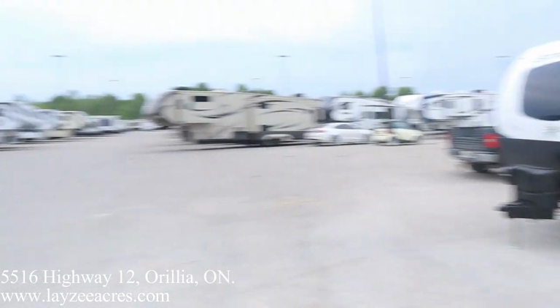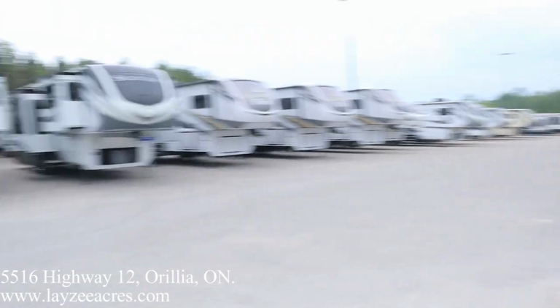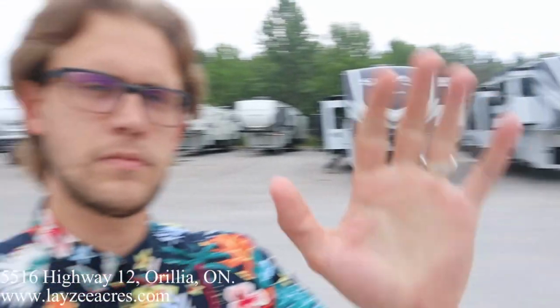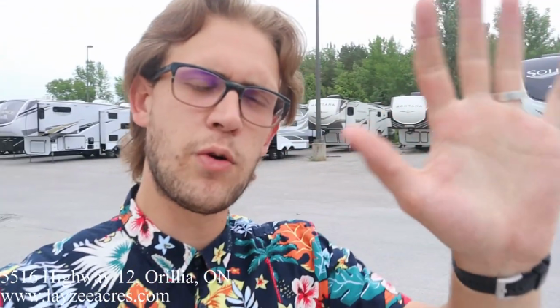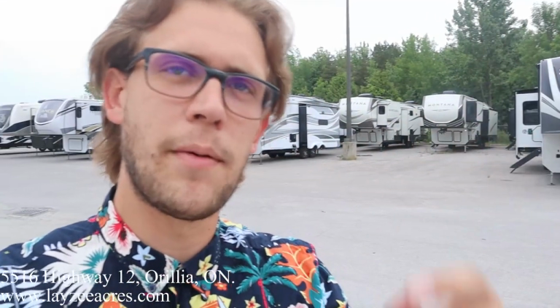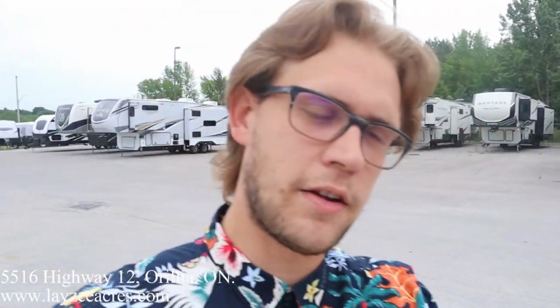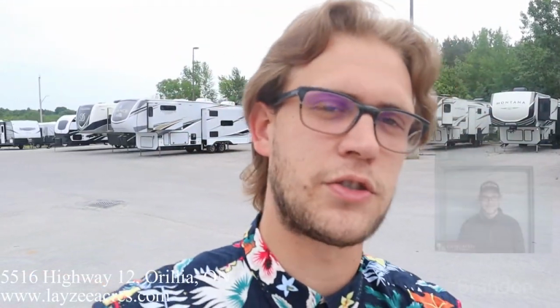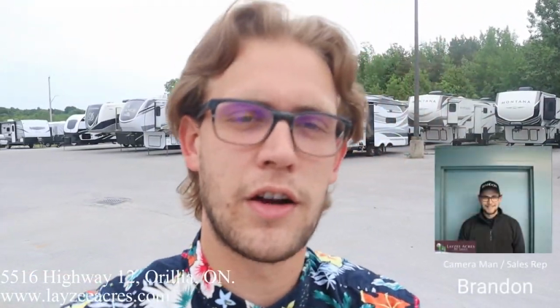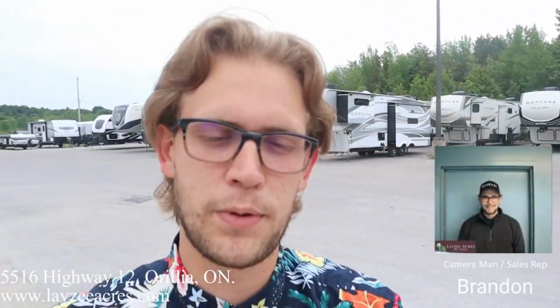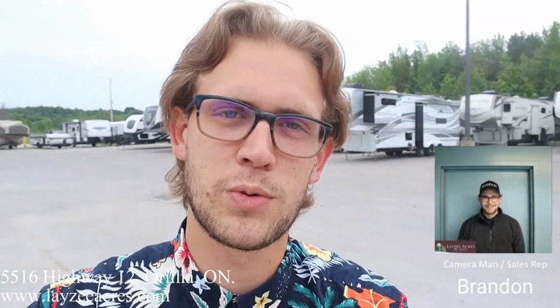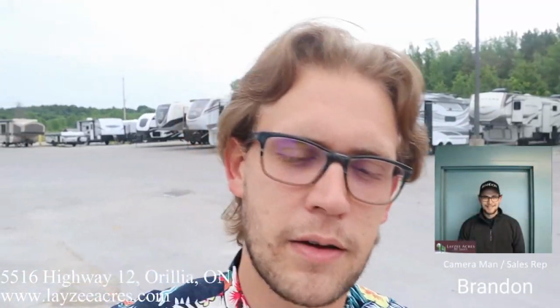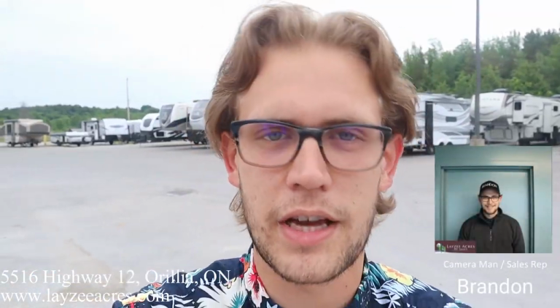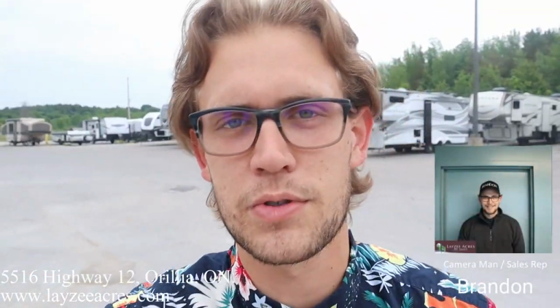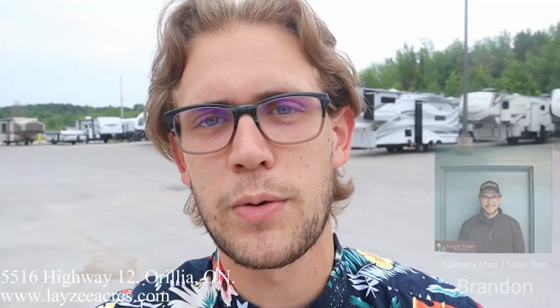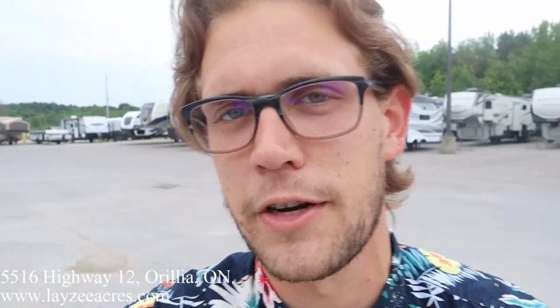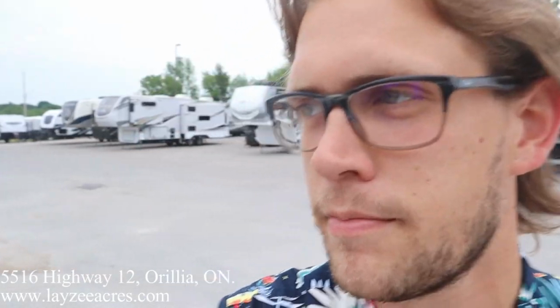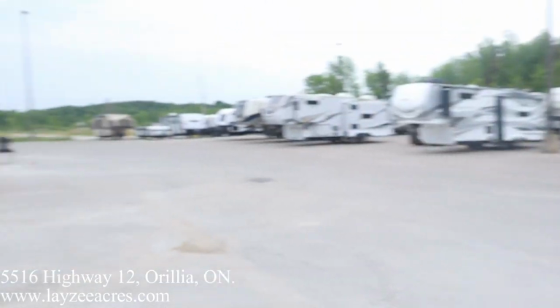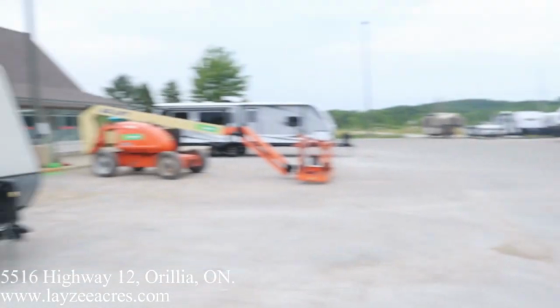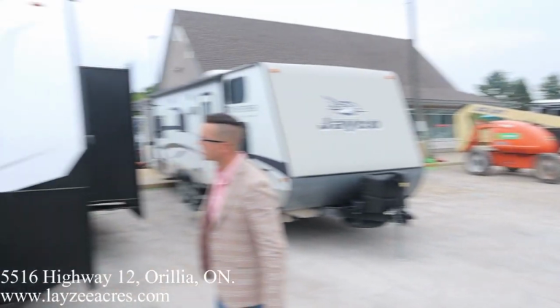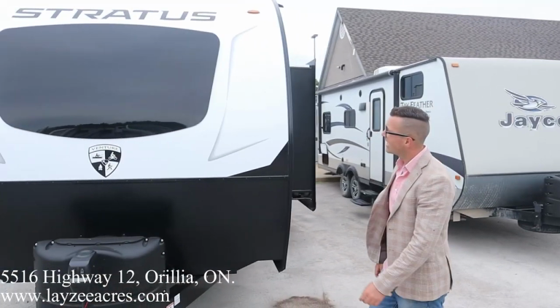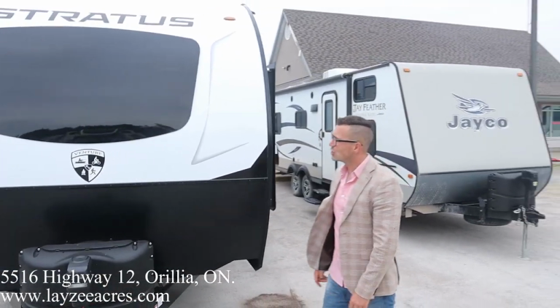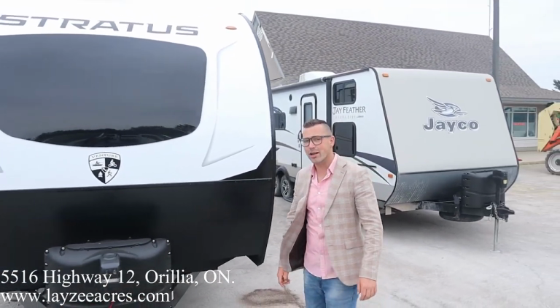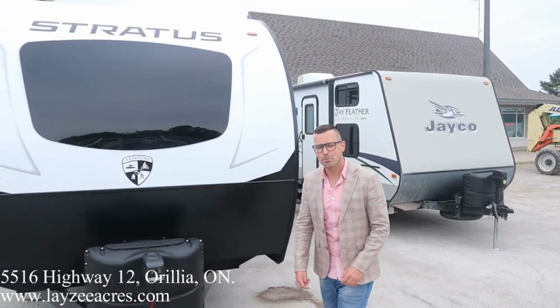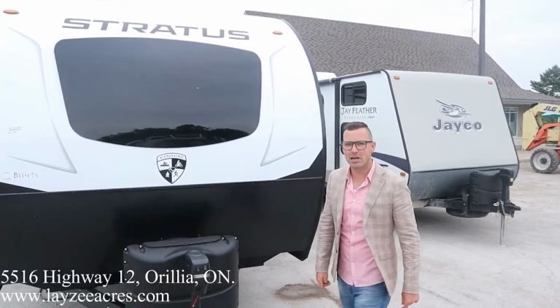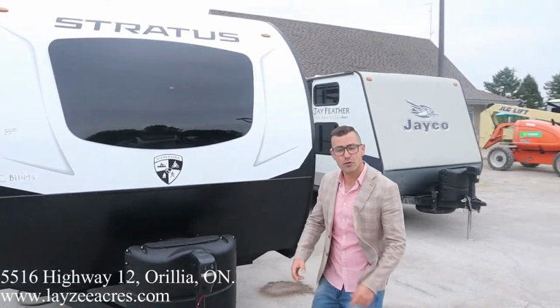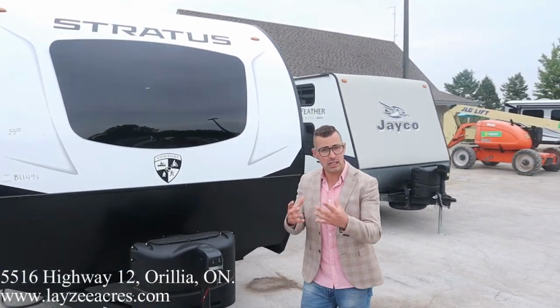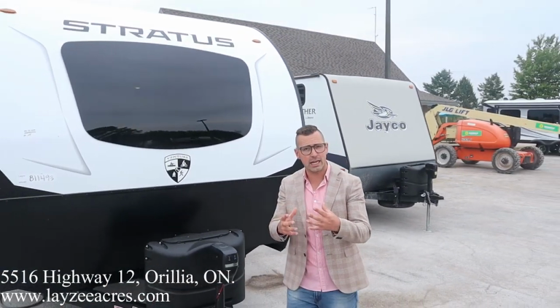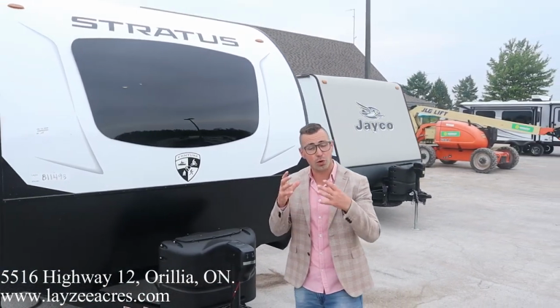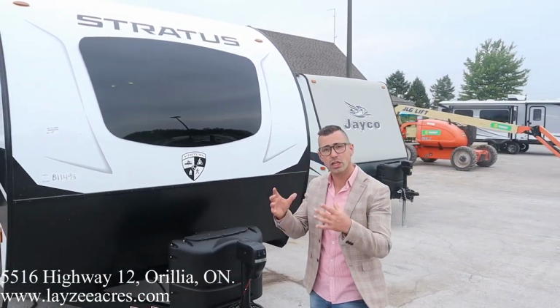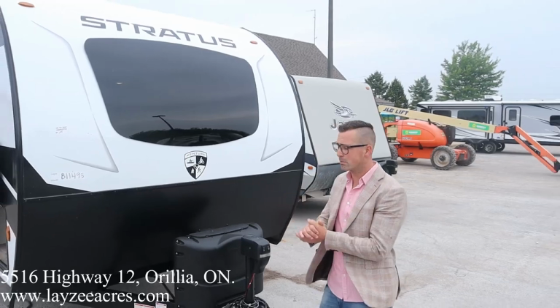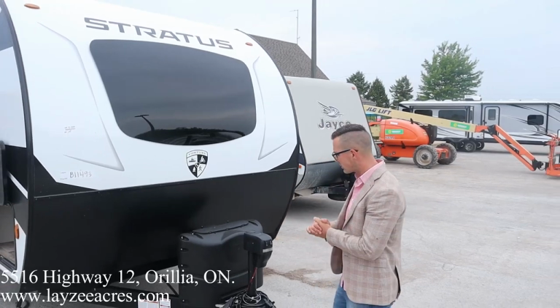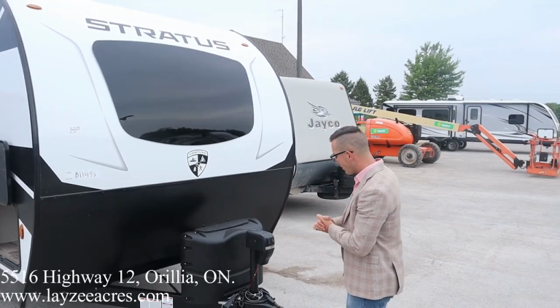I'm here with my friend Brandon on the camera today. Hey everyone — I'm excited for this trailer, I hope you guys will like it. Please like and subscribe, we'd appreciate it. Fantastic Stratus — beautiful, brand new for us at Lazy Acres and we're really really impressed.